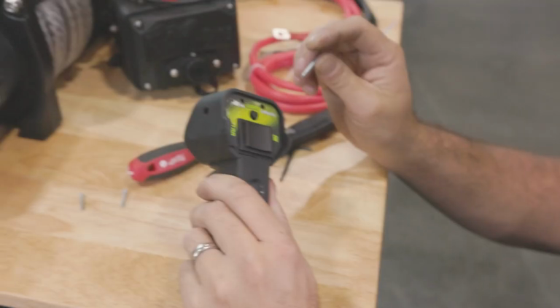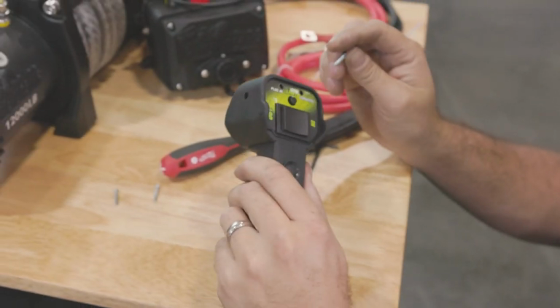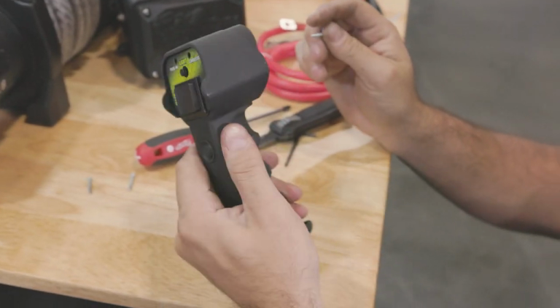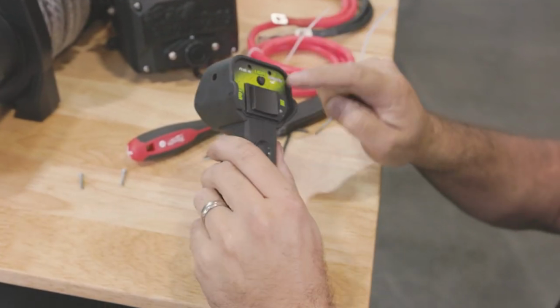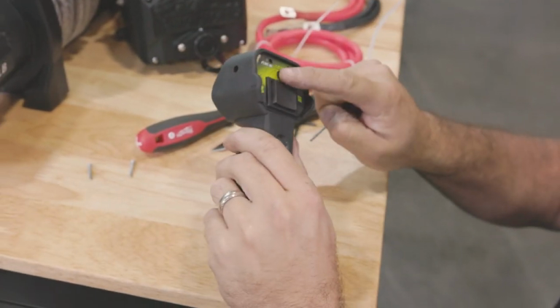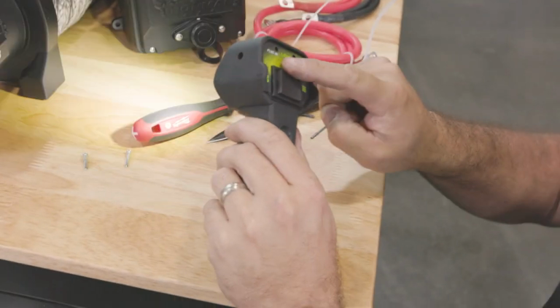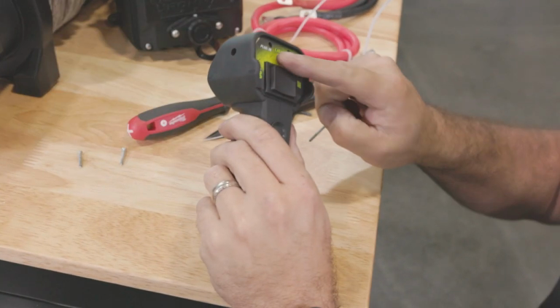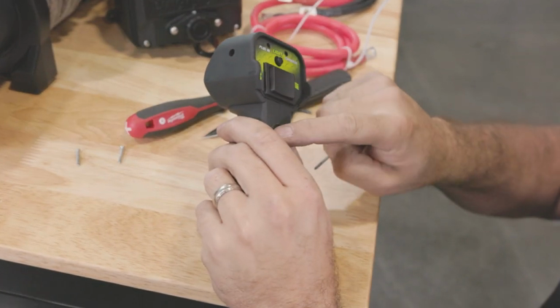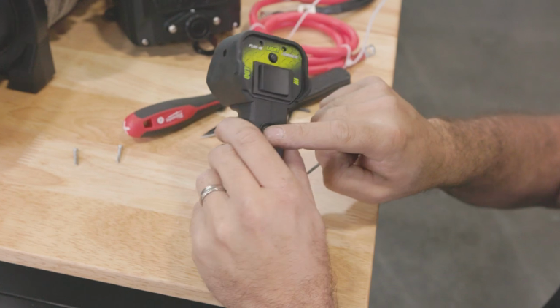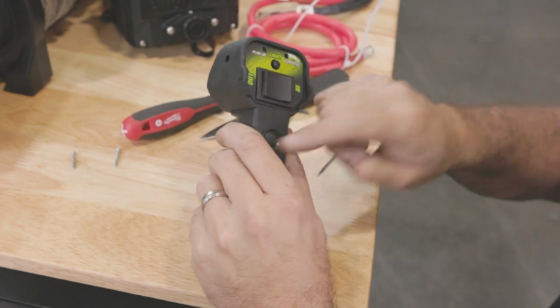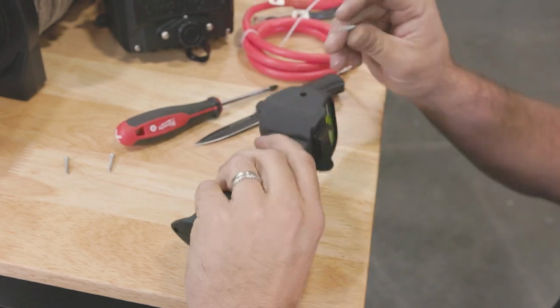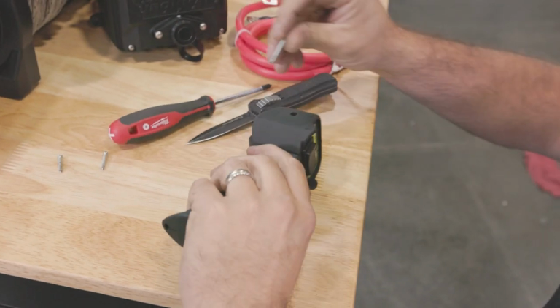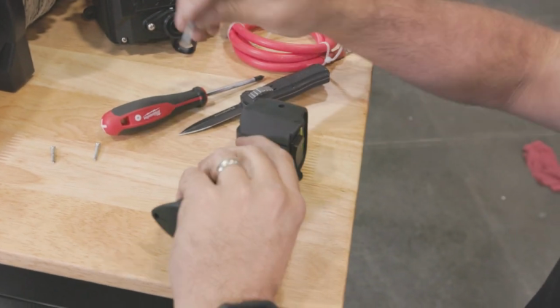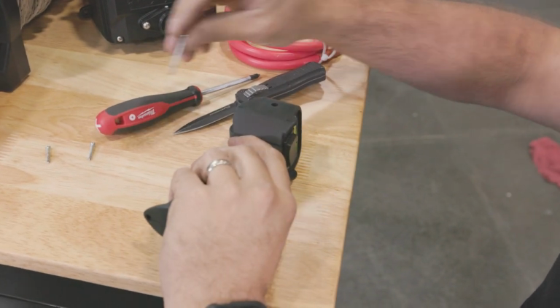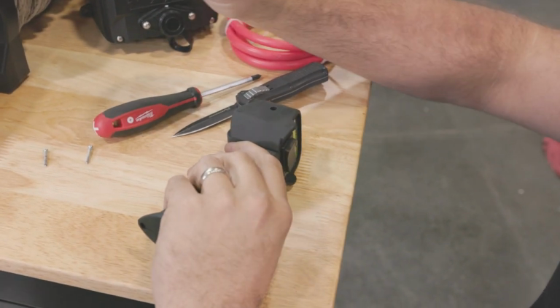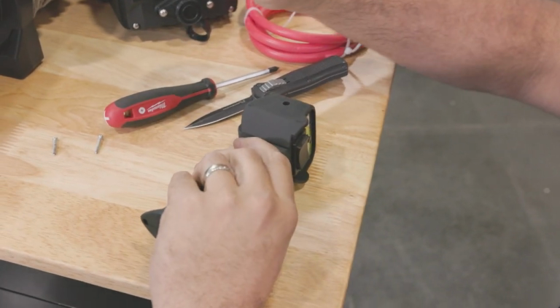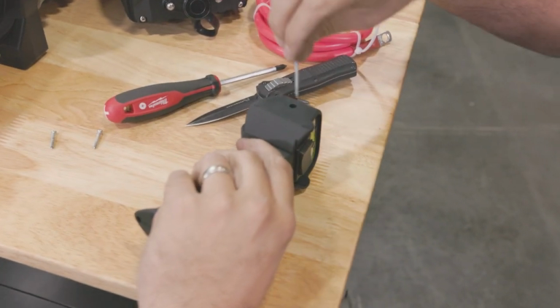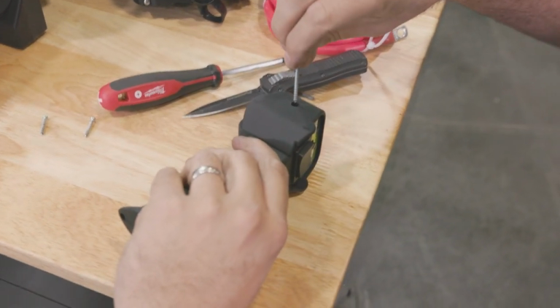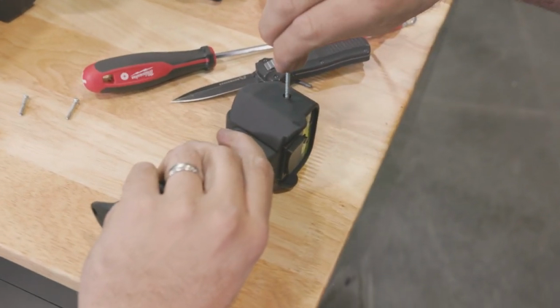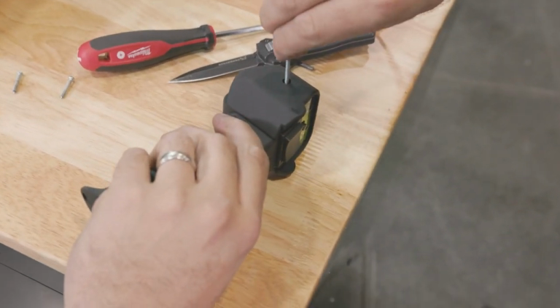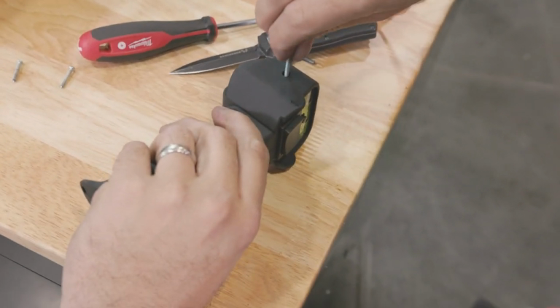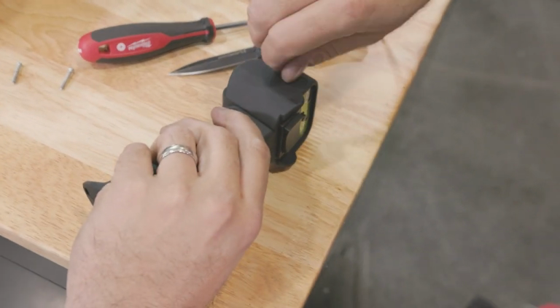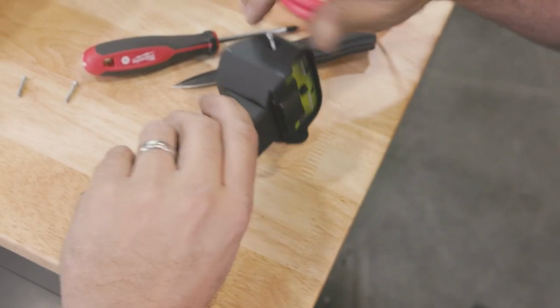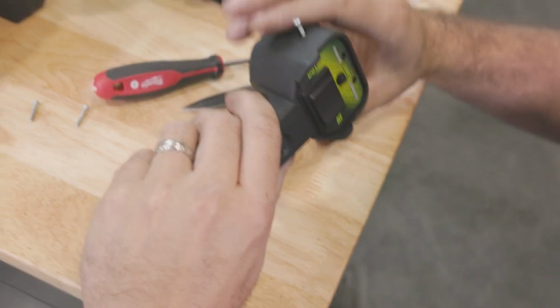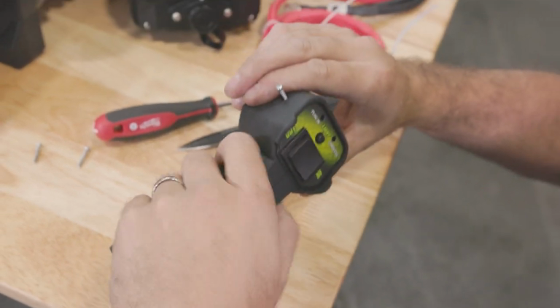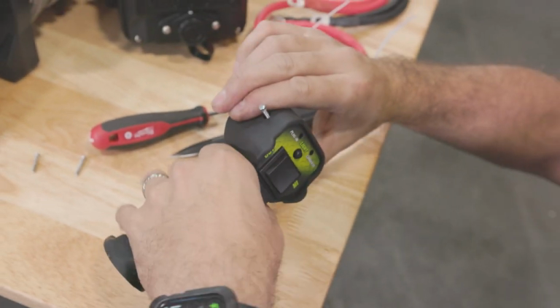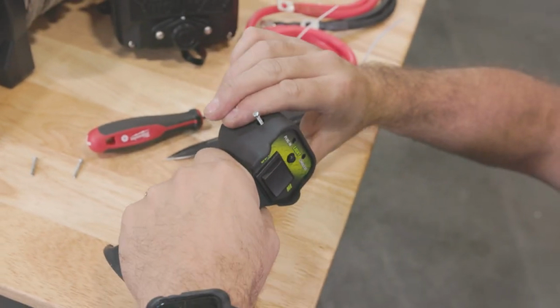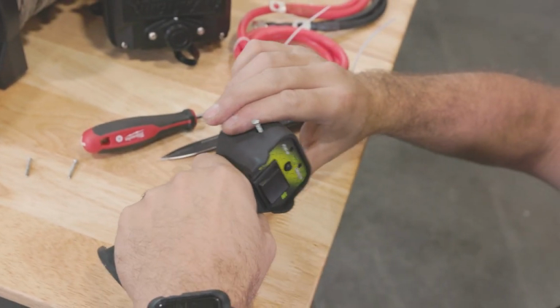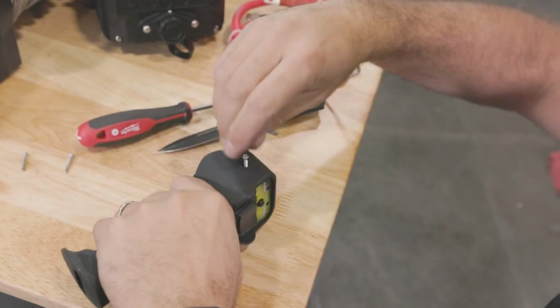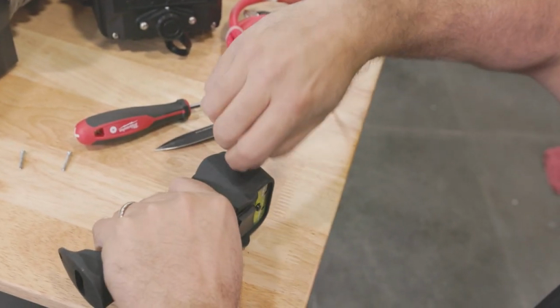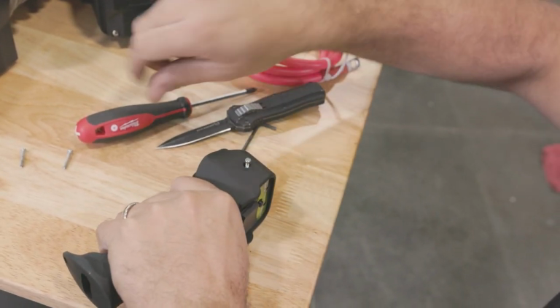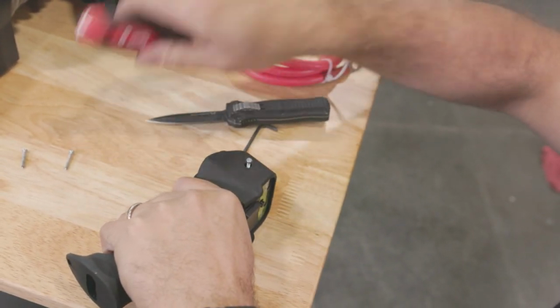We've got it all back together and everything works. Now let's put our screws back in — the long one goes in the top. Keep a good grip on this because you want to keep it all nice and tight and clamped together.